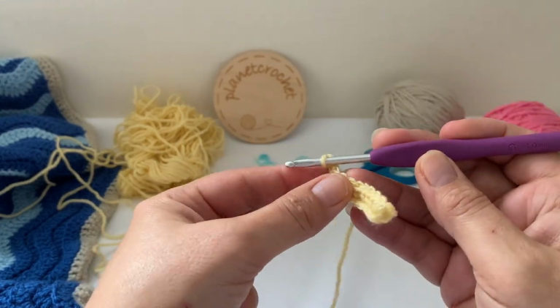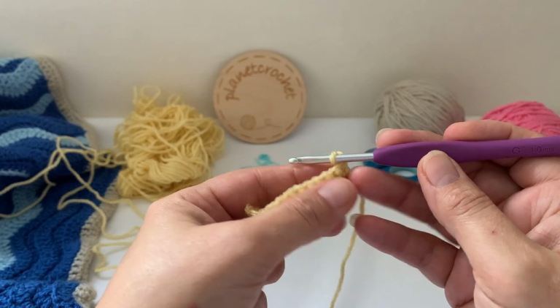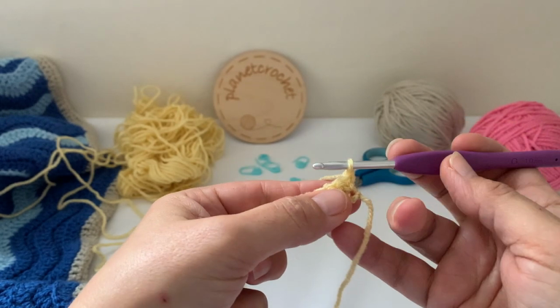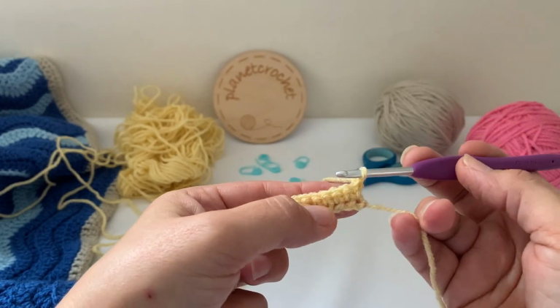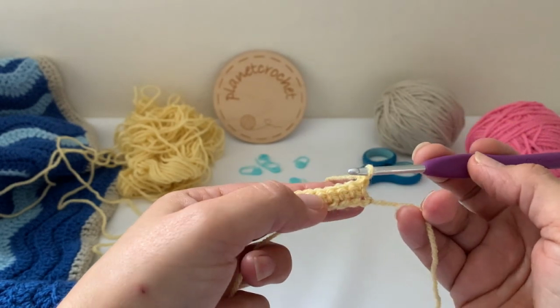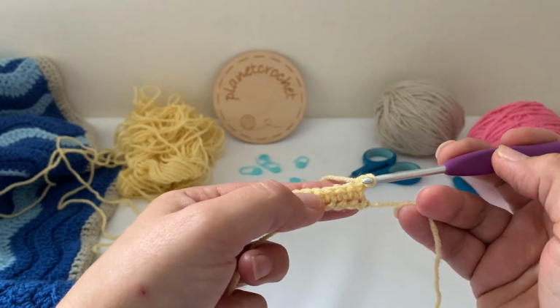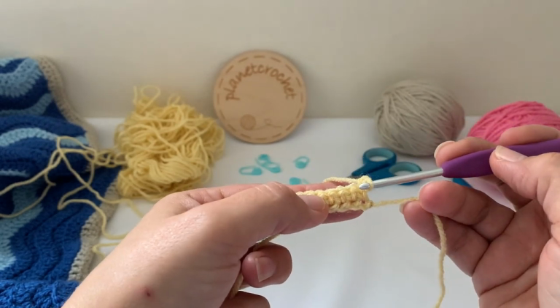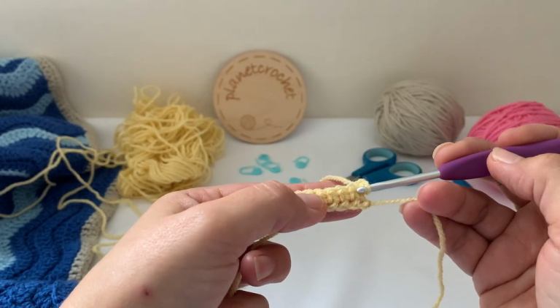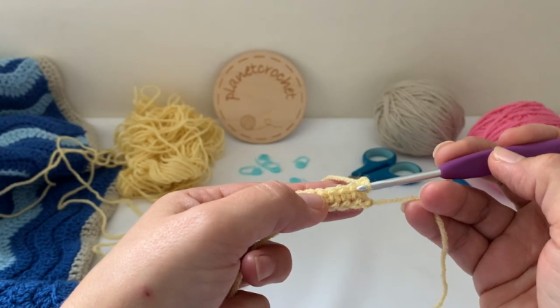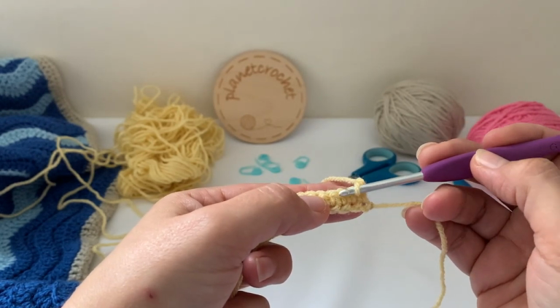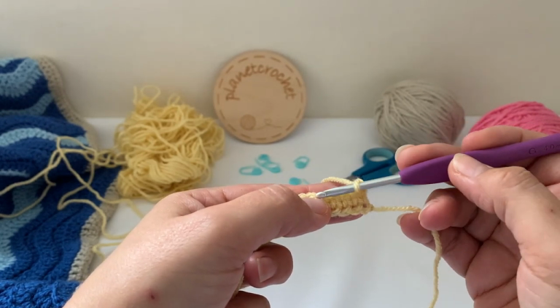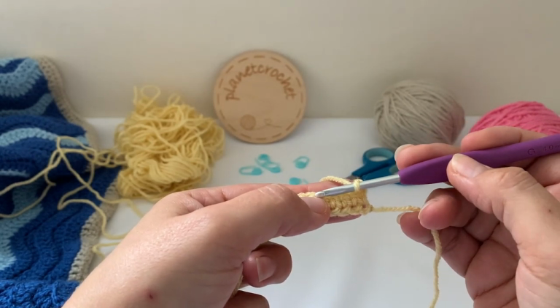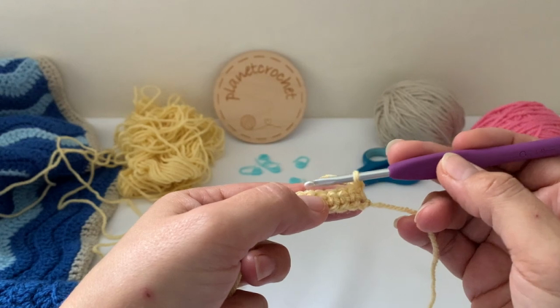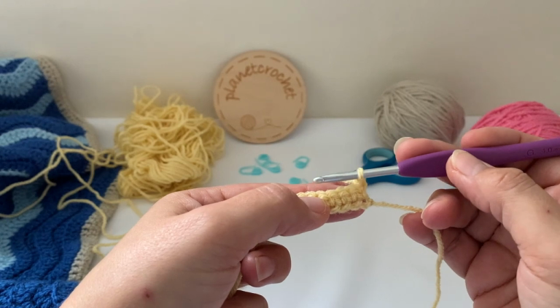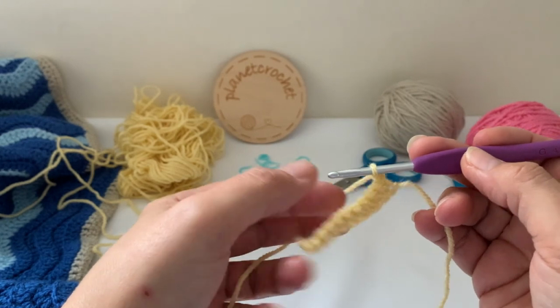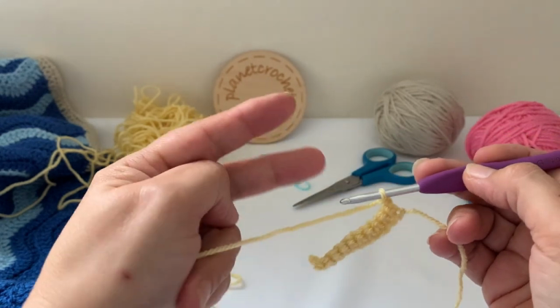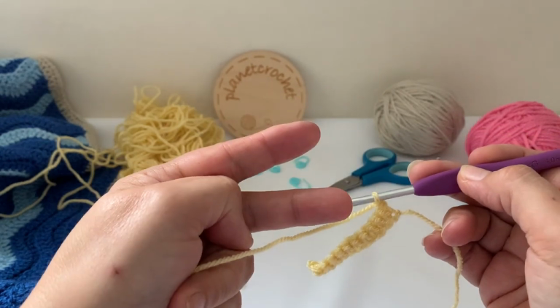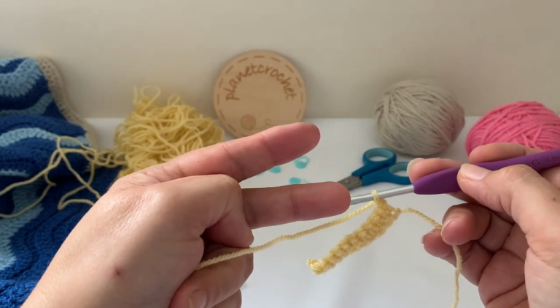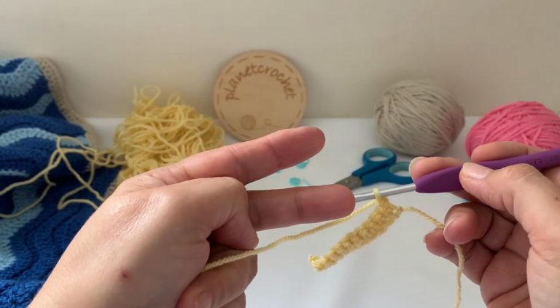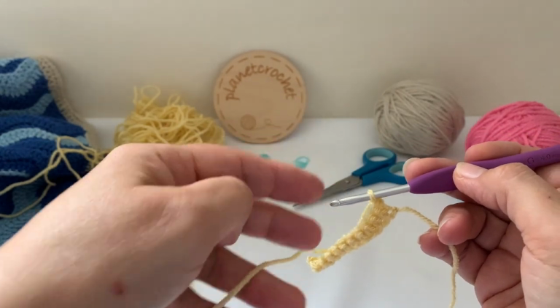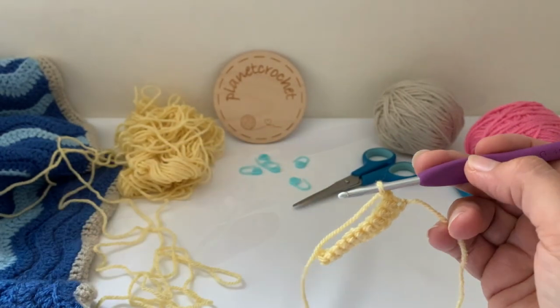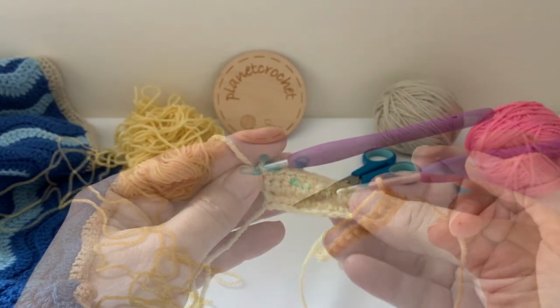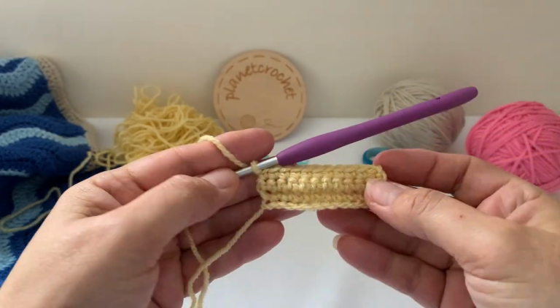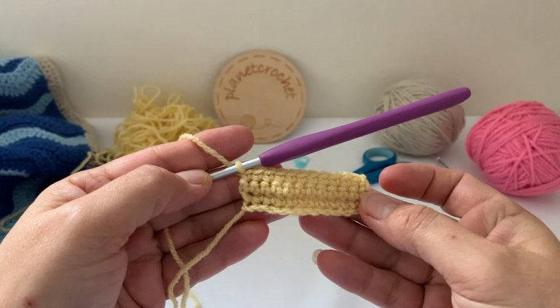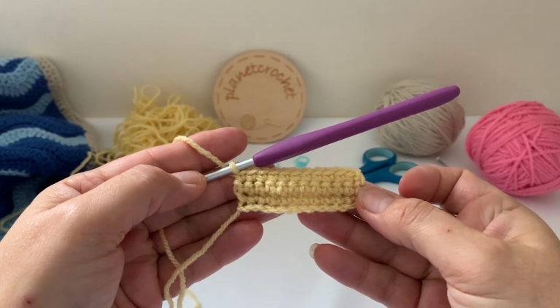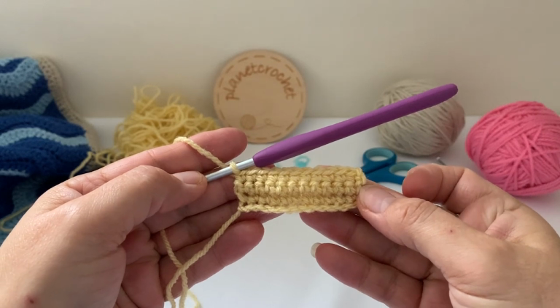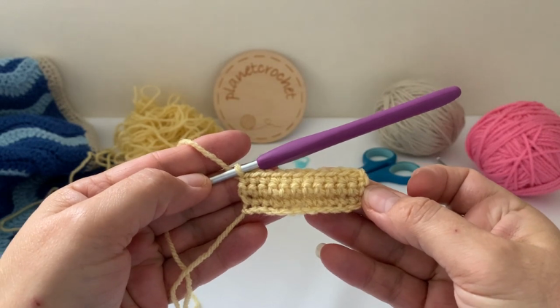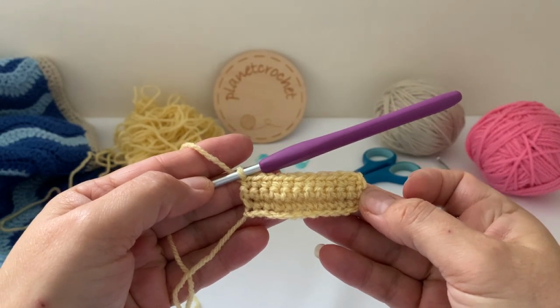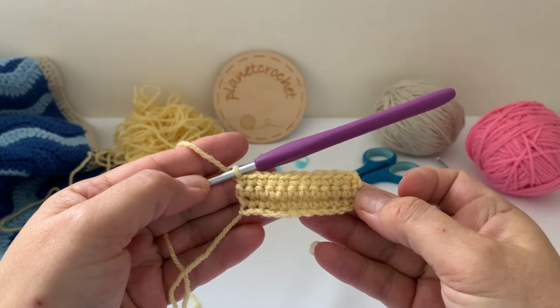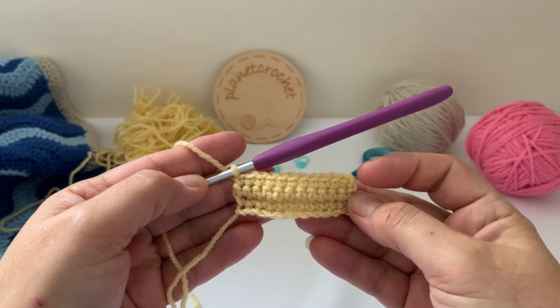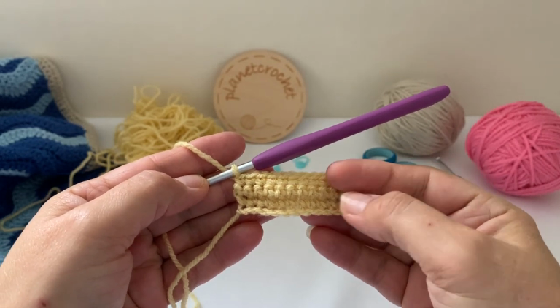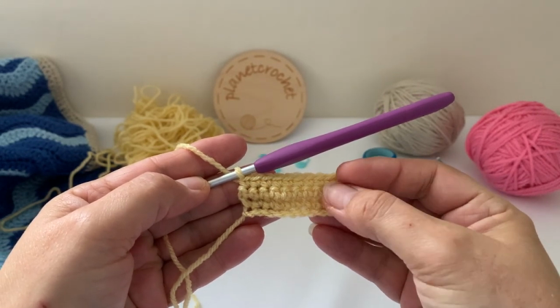The next two rows: one double crochet in each stitch, and I'll come back for the next two rows. There you are — the first three rows: foundation and two.